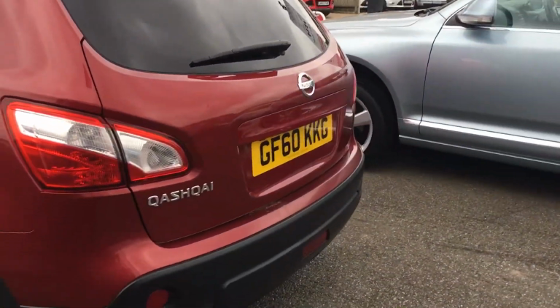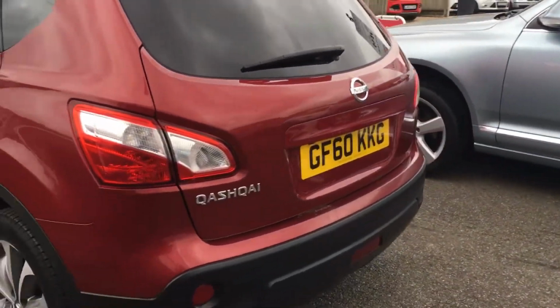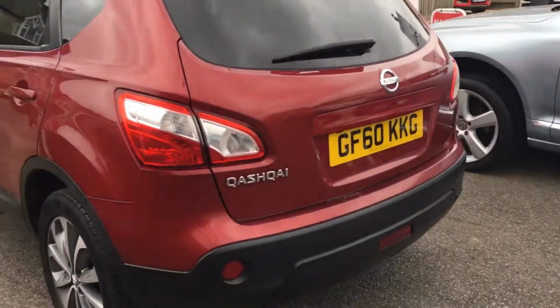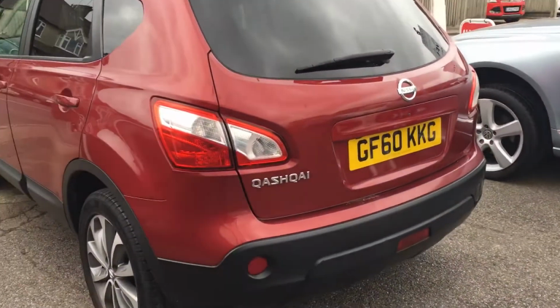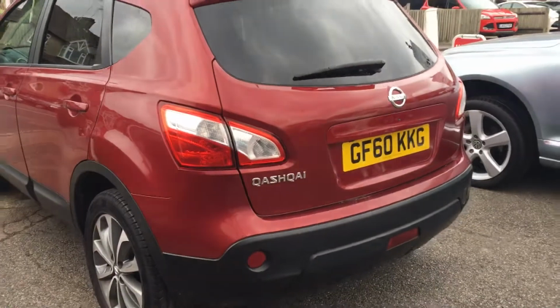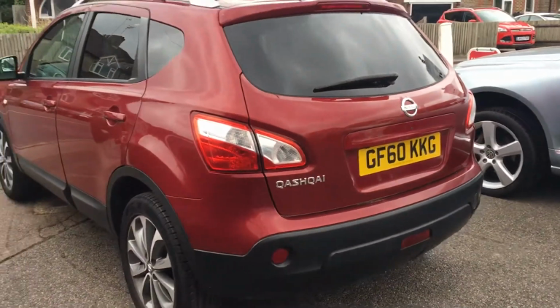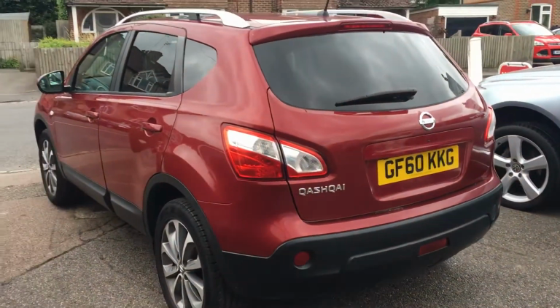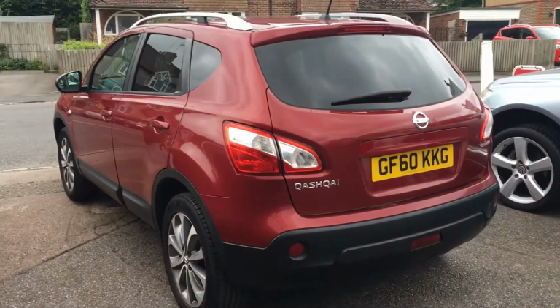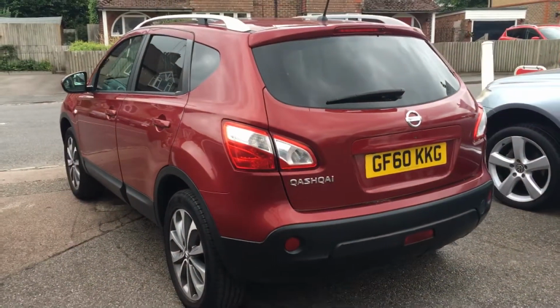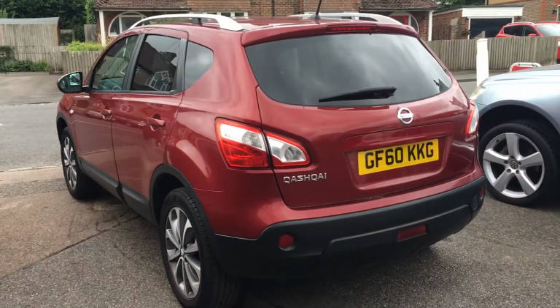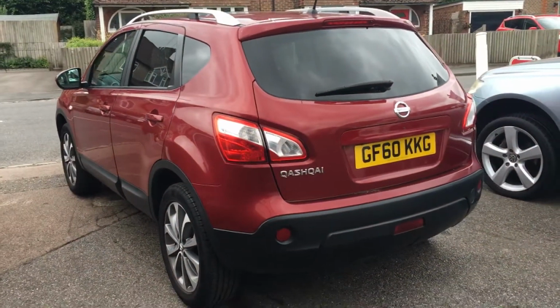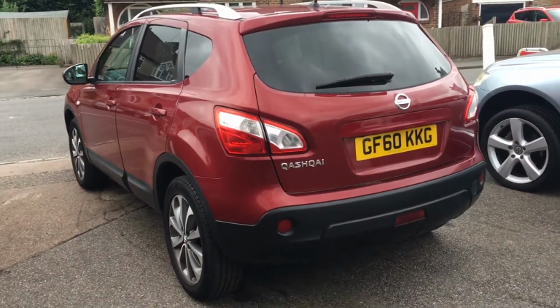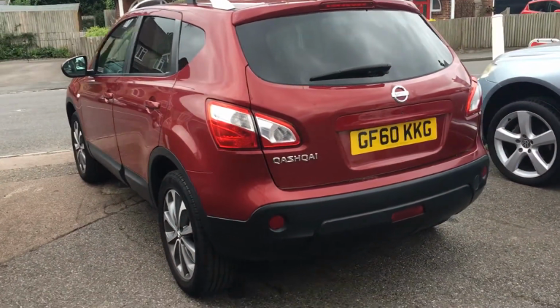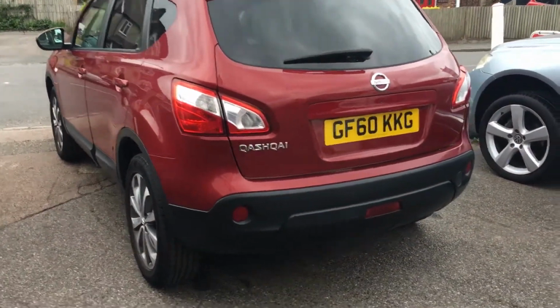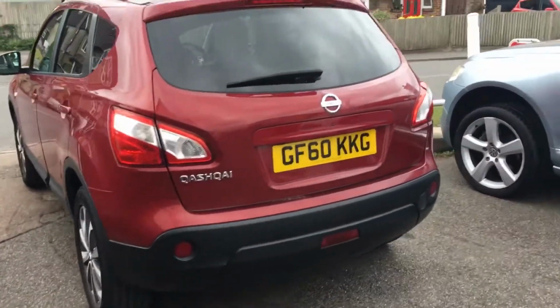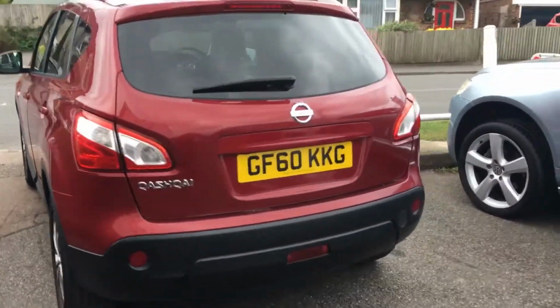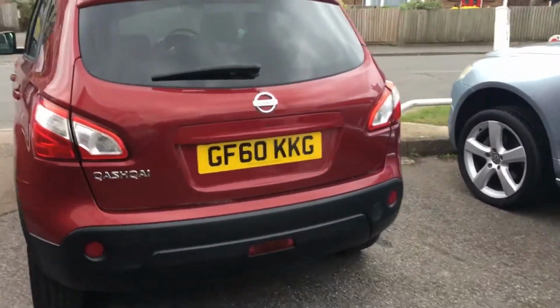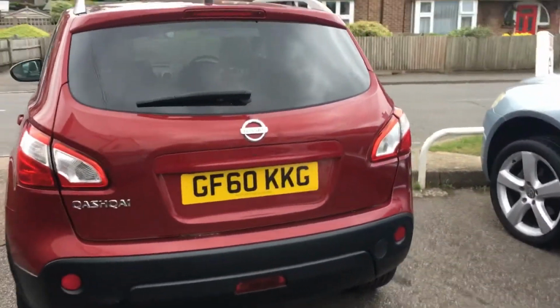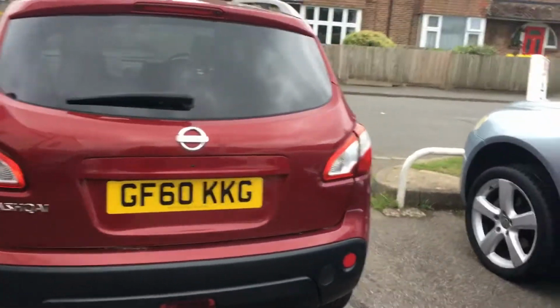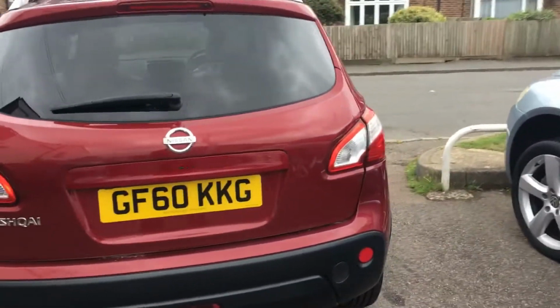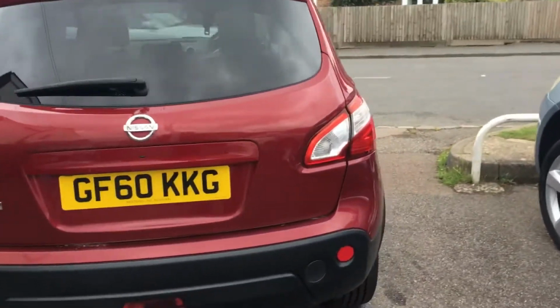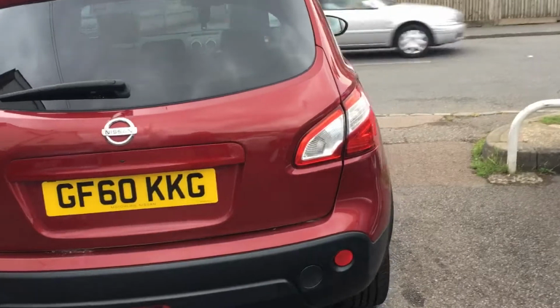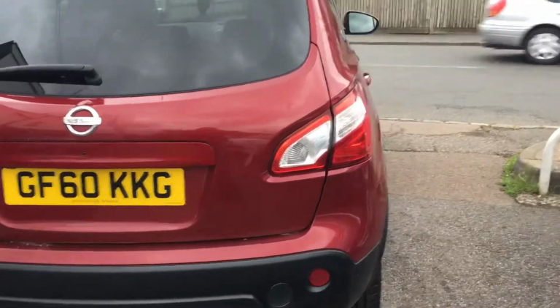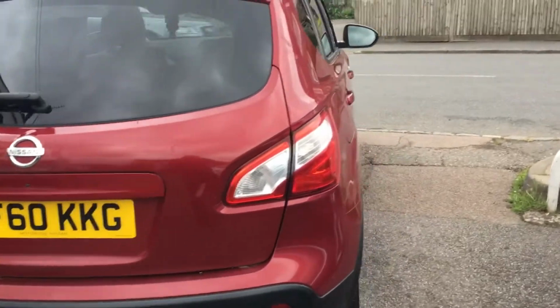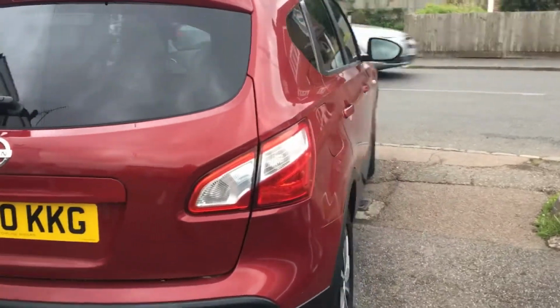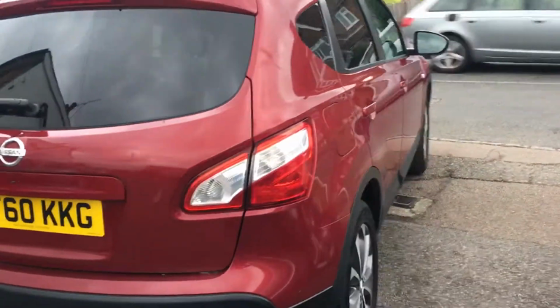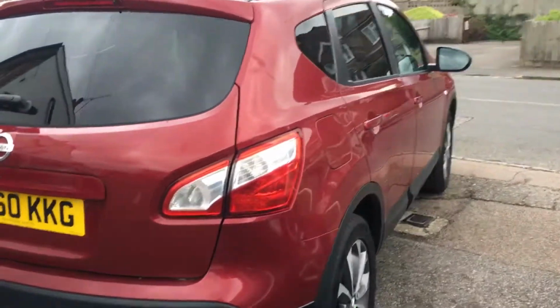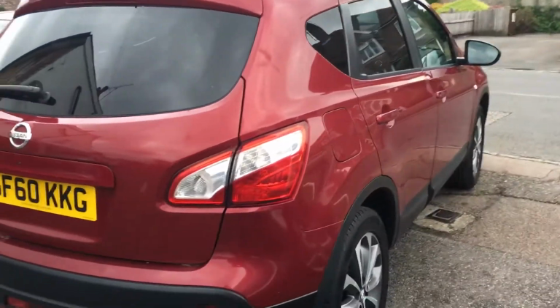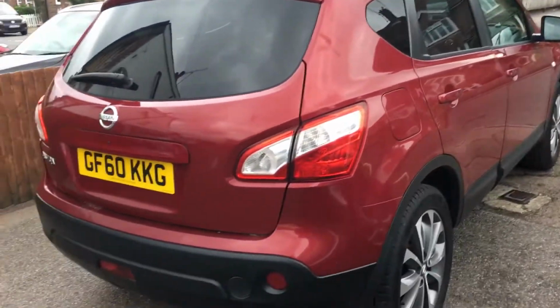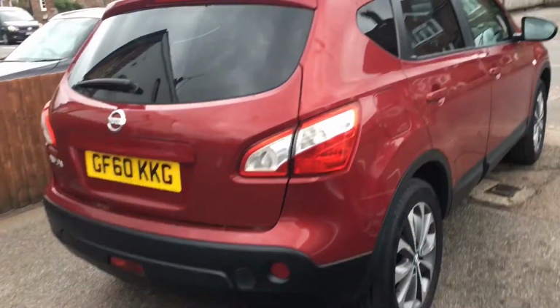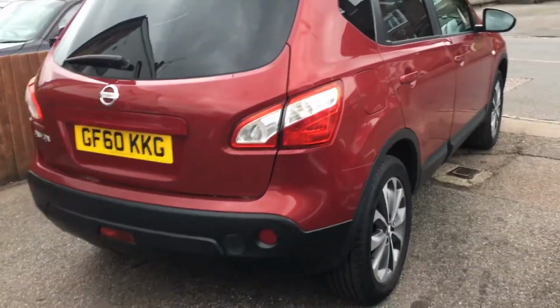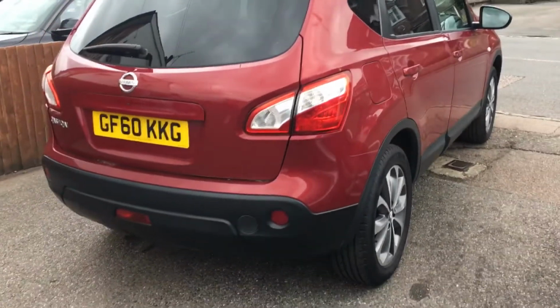2010 on a 60 plate. Lovely bit of specification with it — a reversing camera and a panoramic roof.